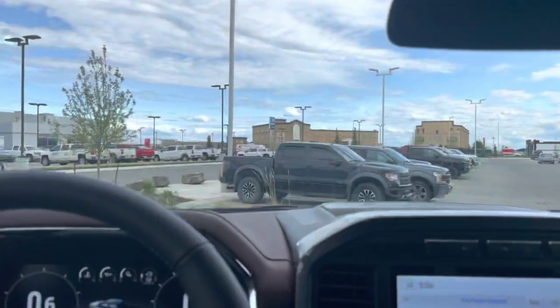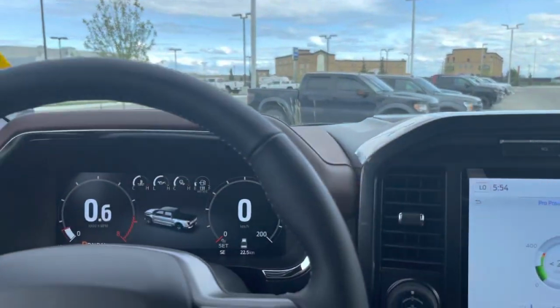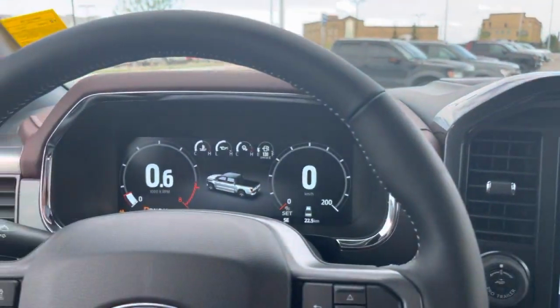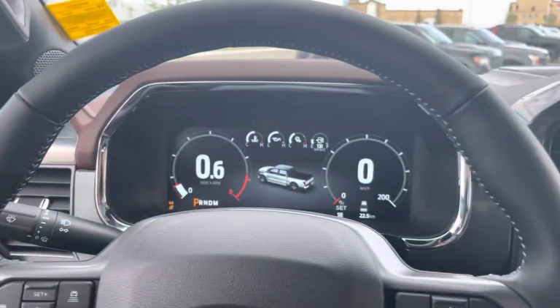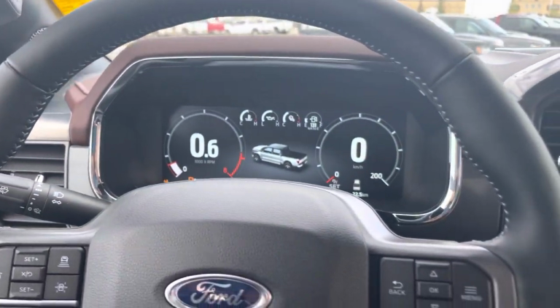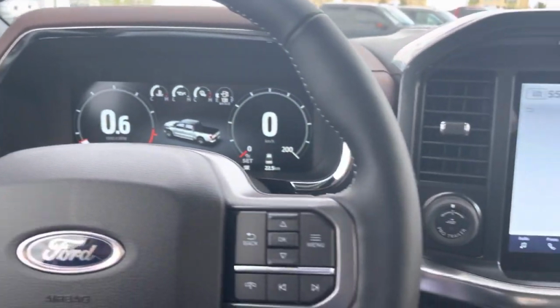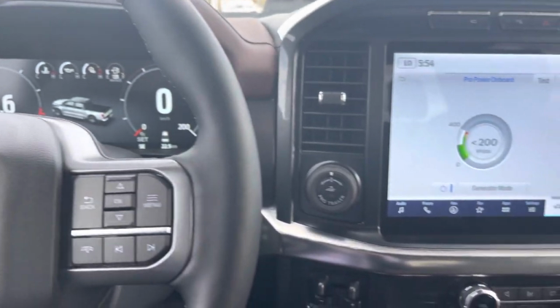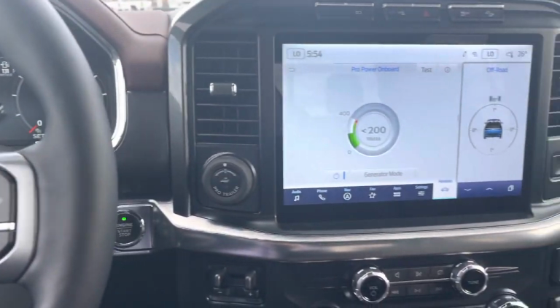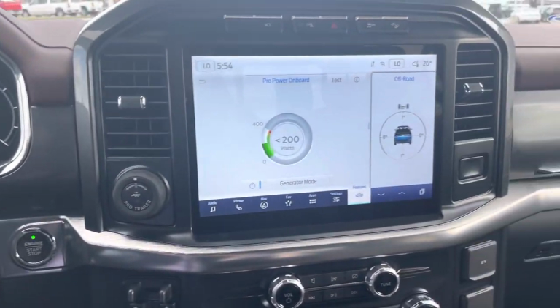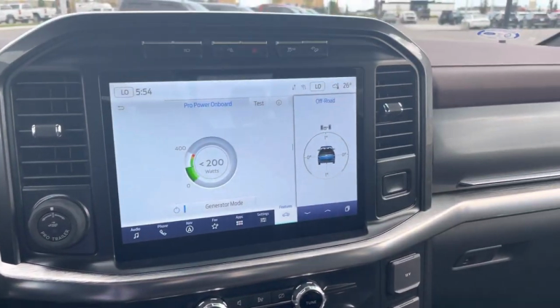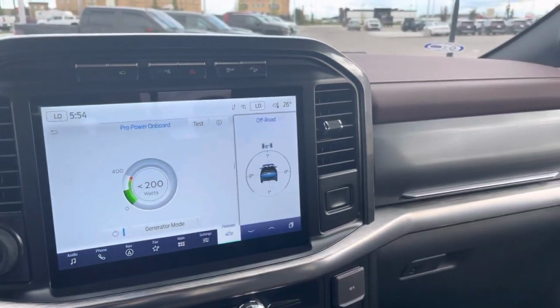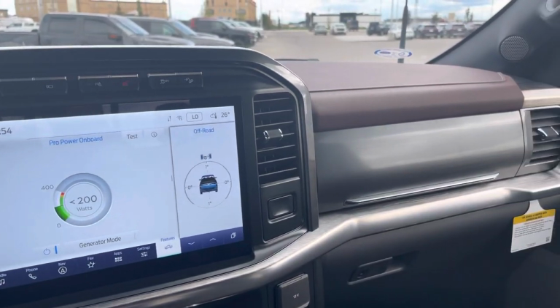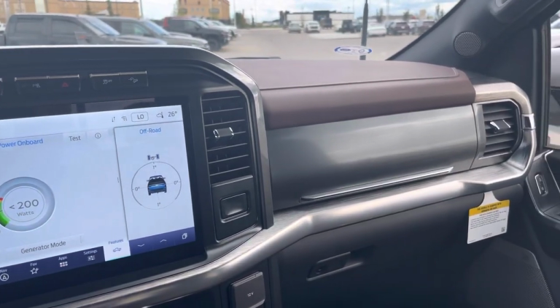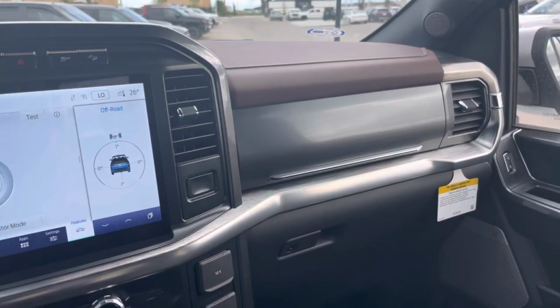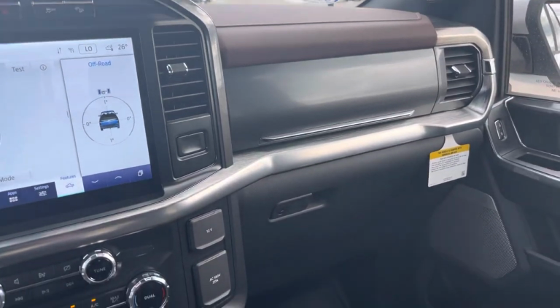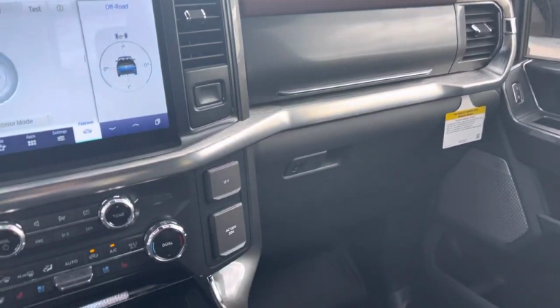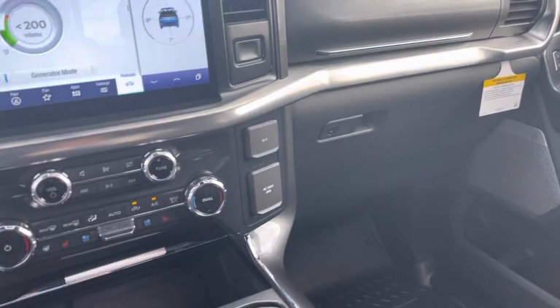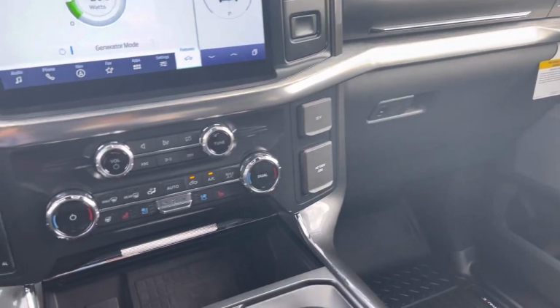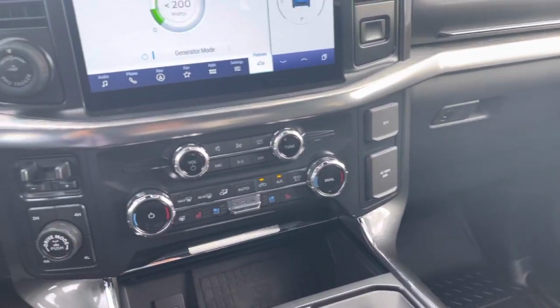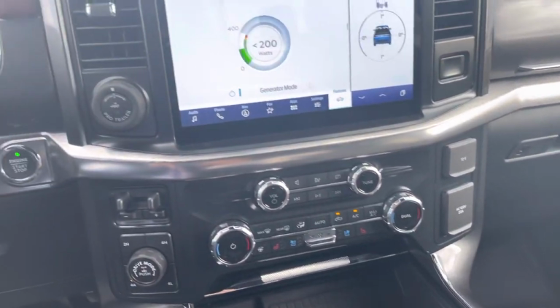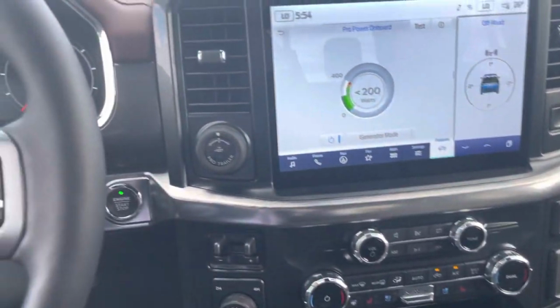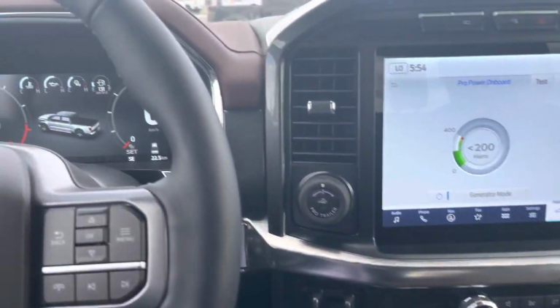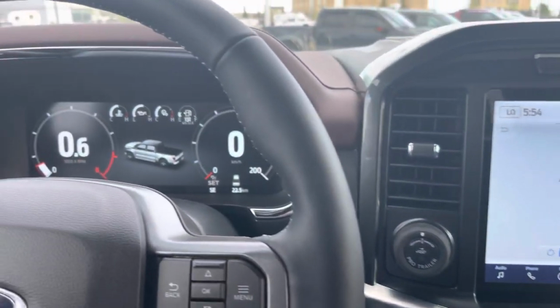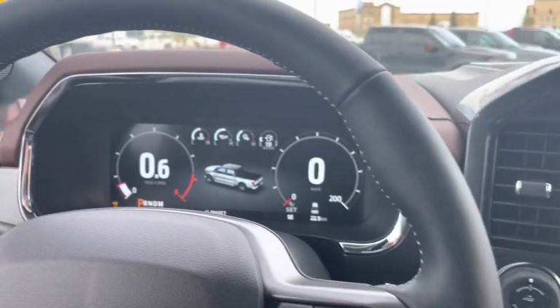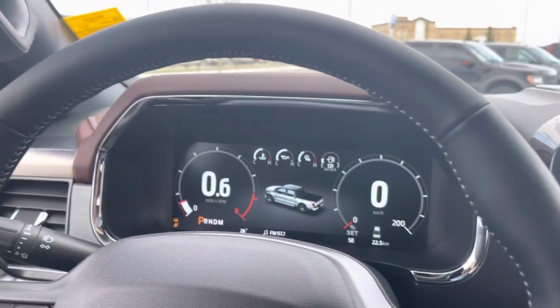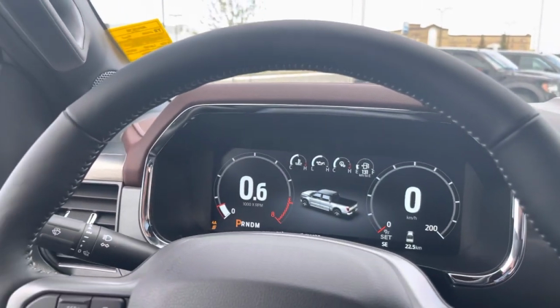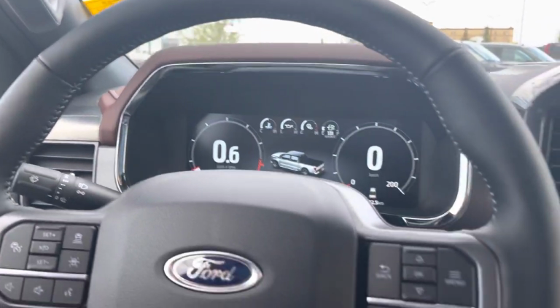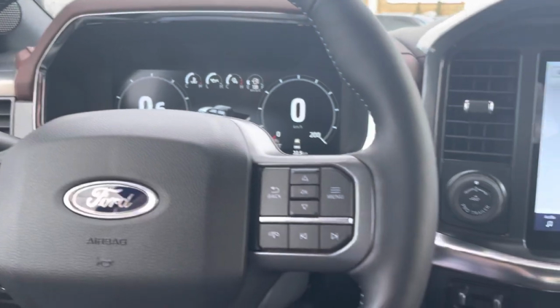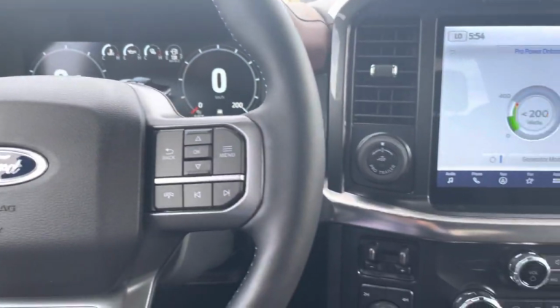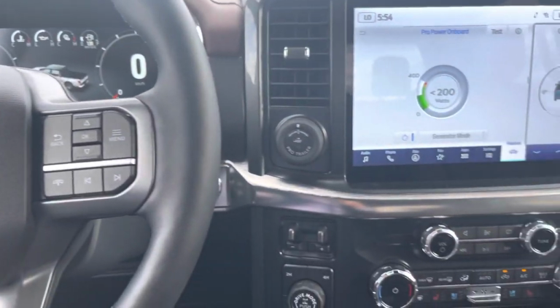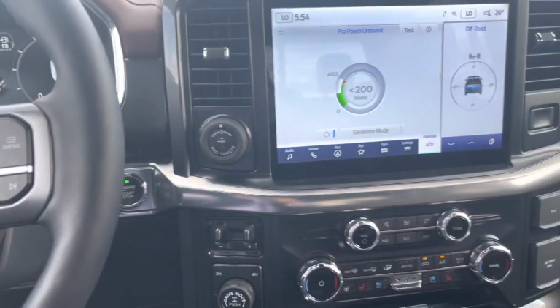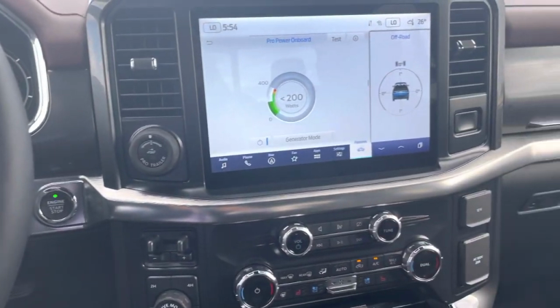Last but not least, garage door openers up top. That's this beautiful Oxford White 2022 Sport Lariat 502A. Thanks a lot for watching this video — do me a huge favor, click subscribe to this channel, hit the bell icon so you'll be notified every time I make a video, and if you liked this video give it a big thumbs up. Thanks everybody!